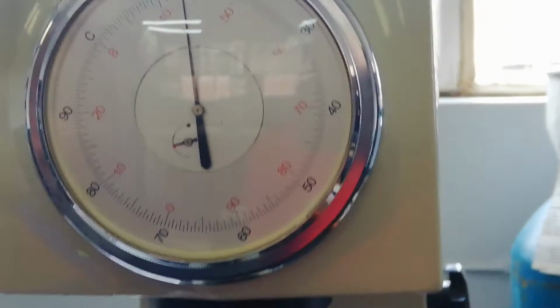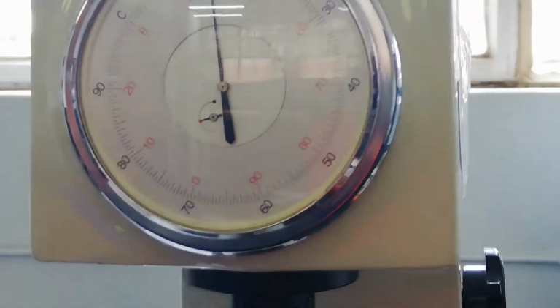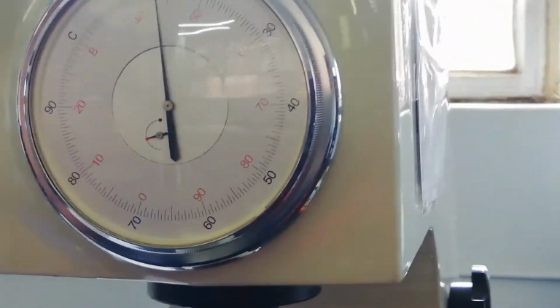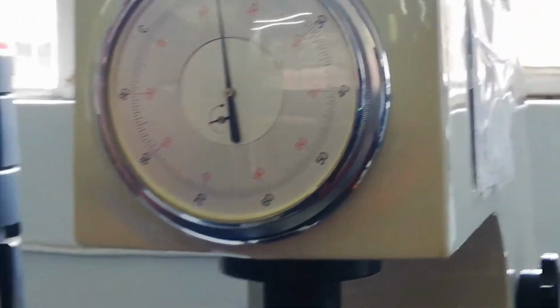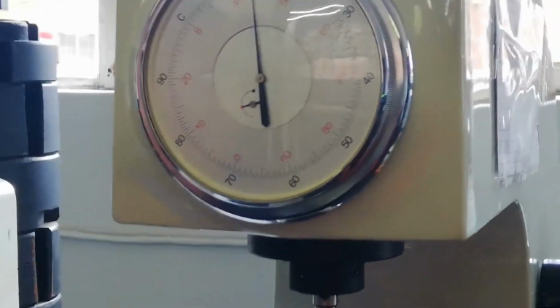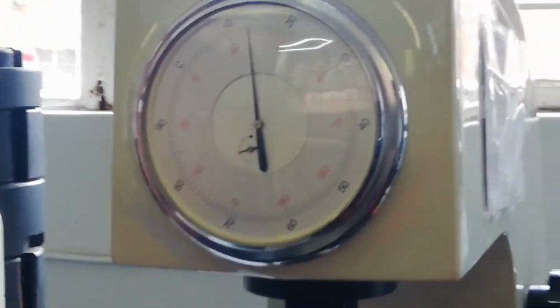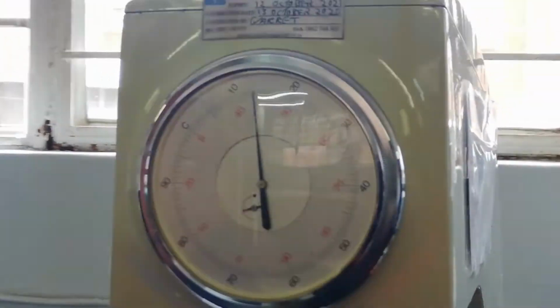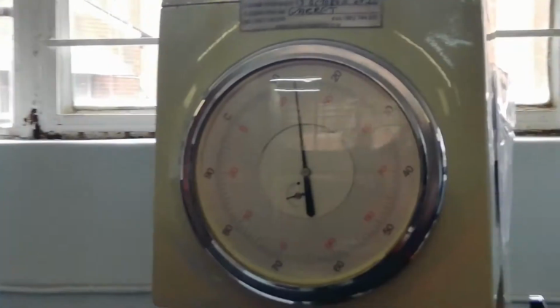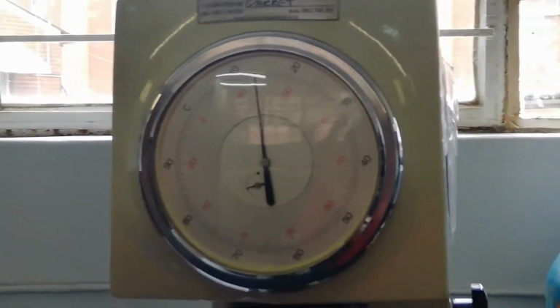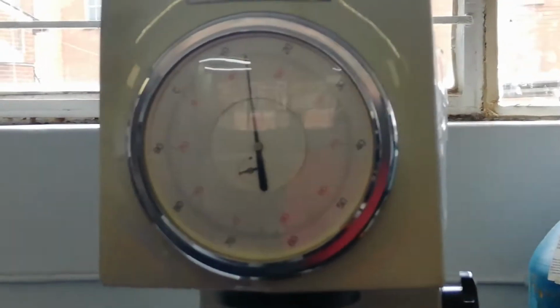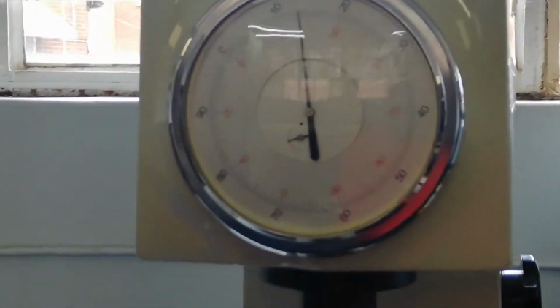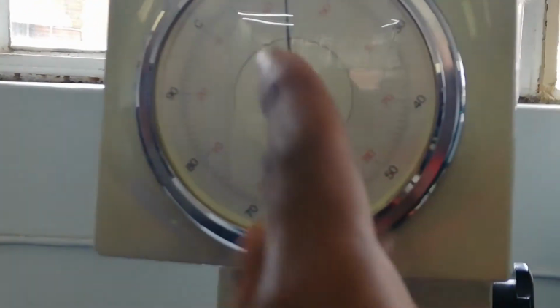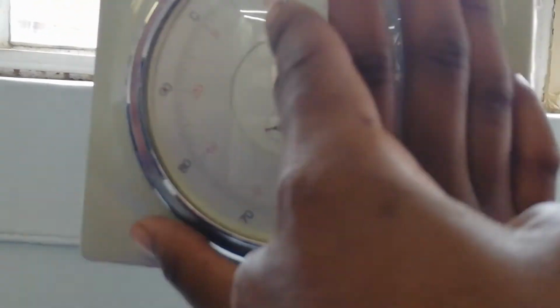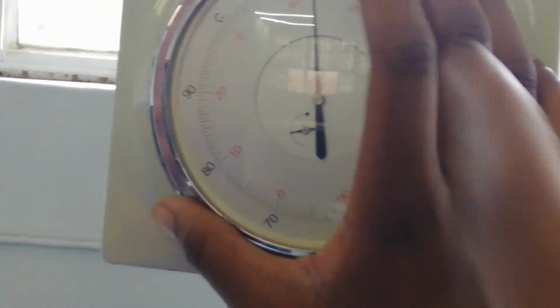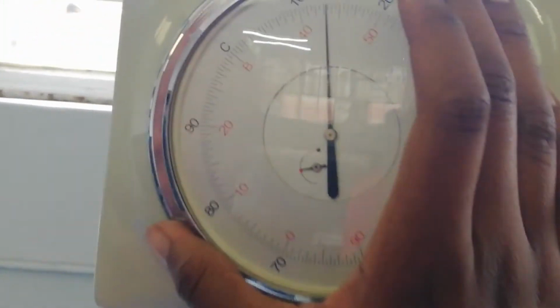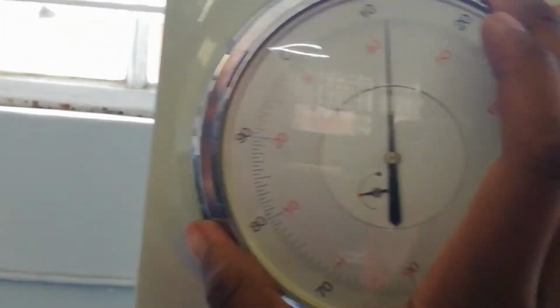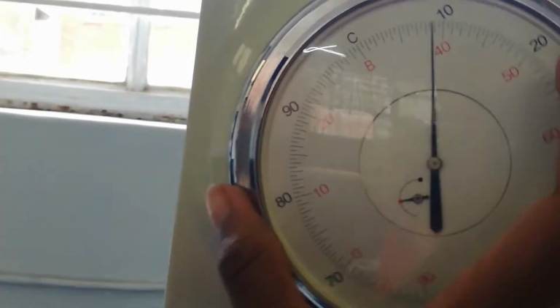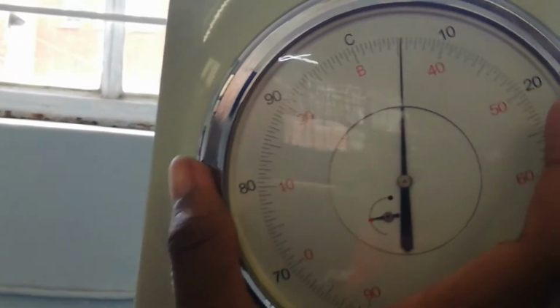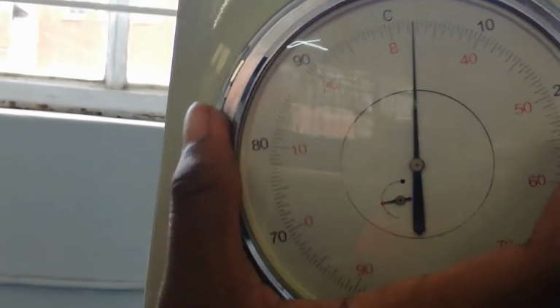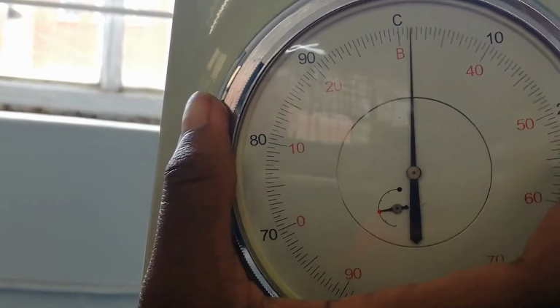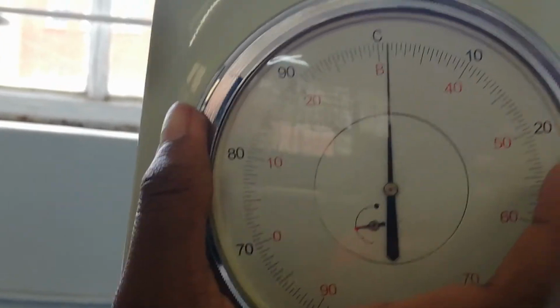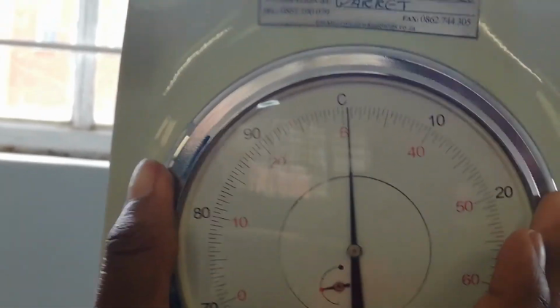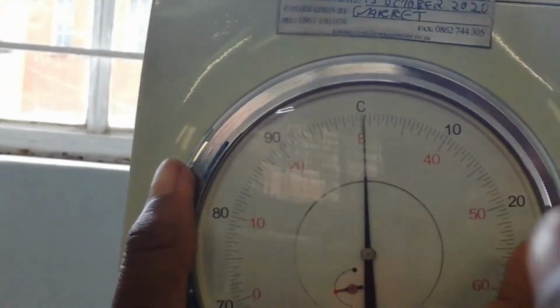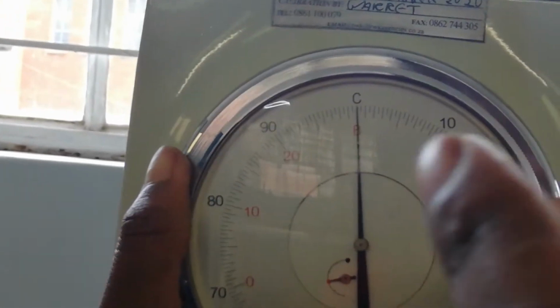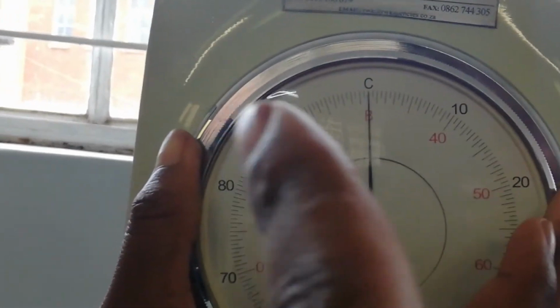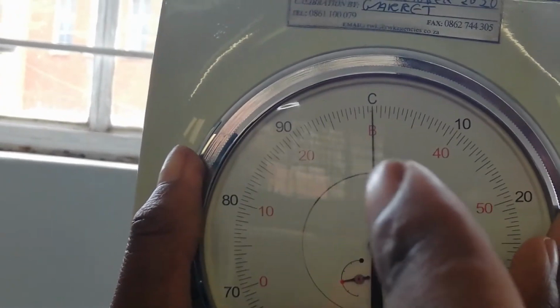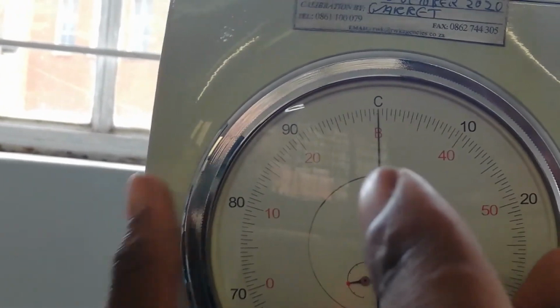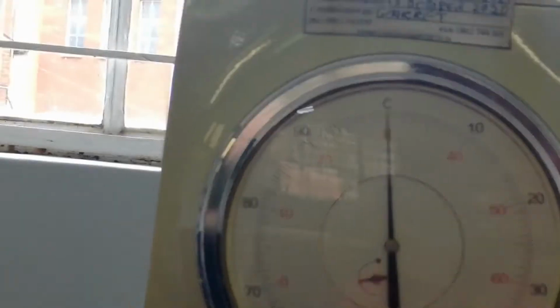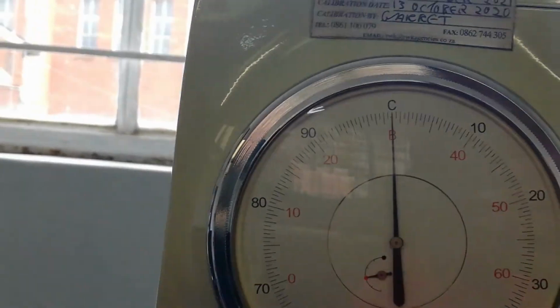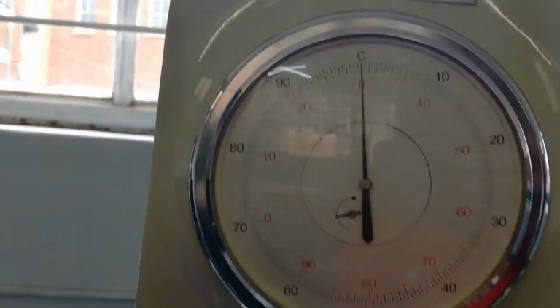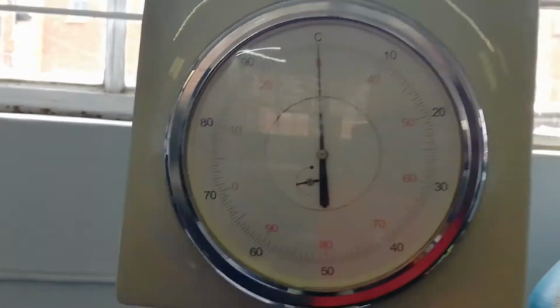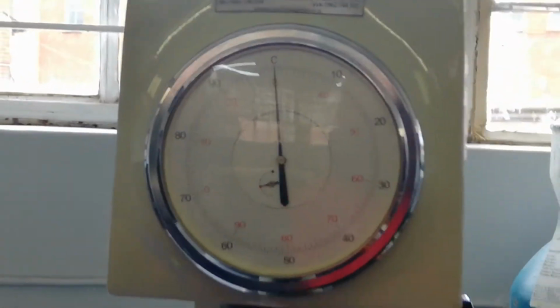So now, once that's done, she's going to make sure that the pendulum shows zero. Check there — that is my zero.